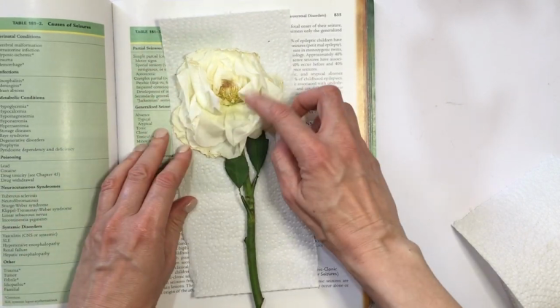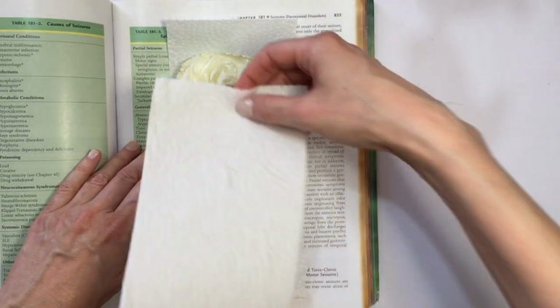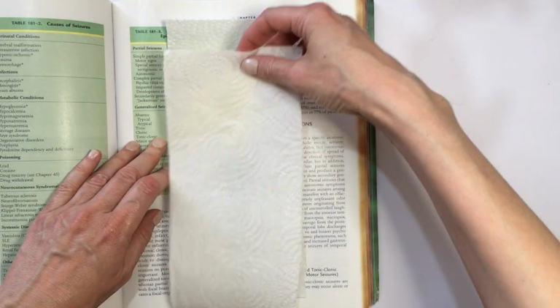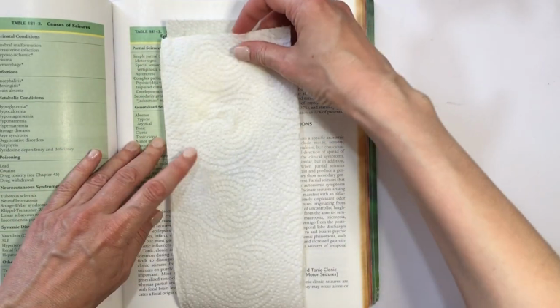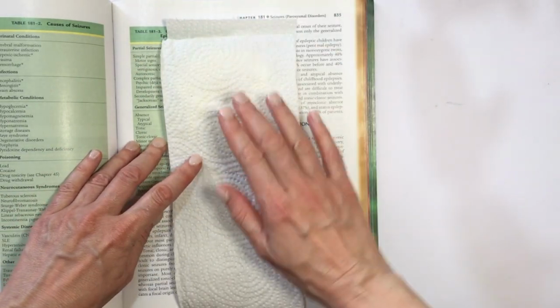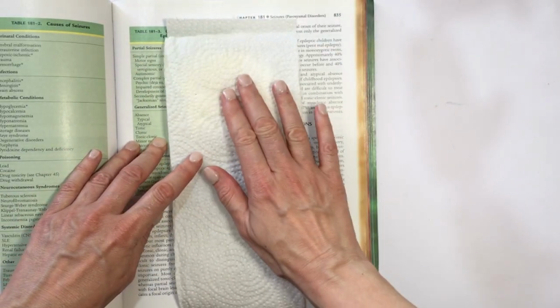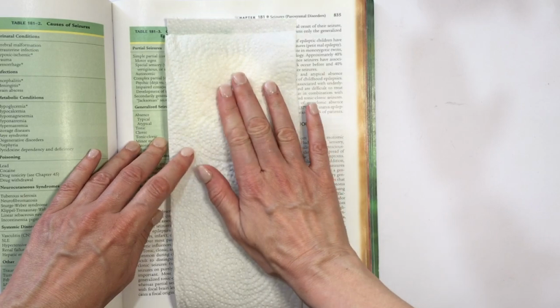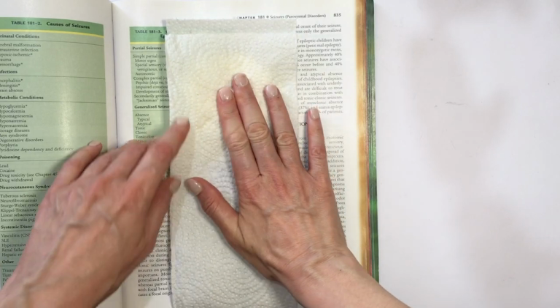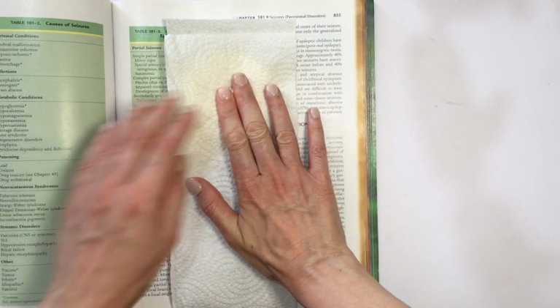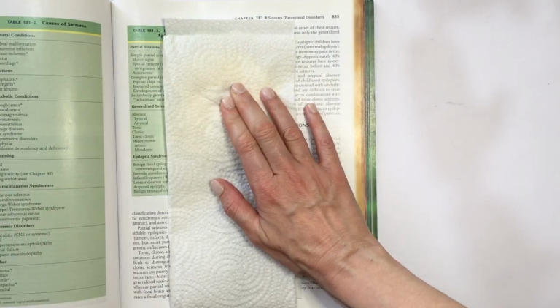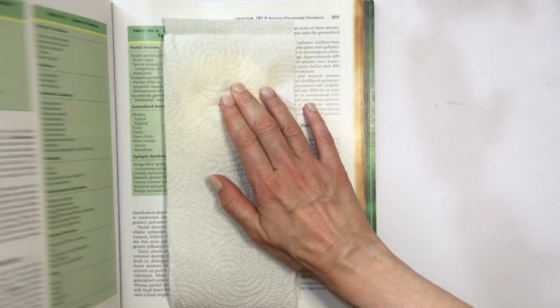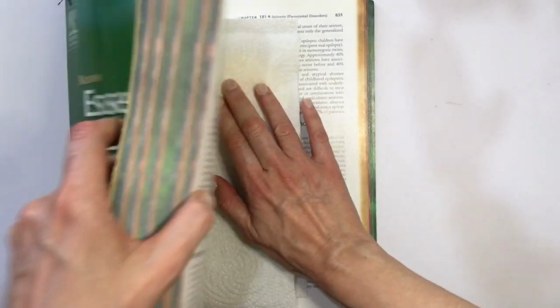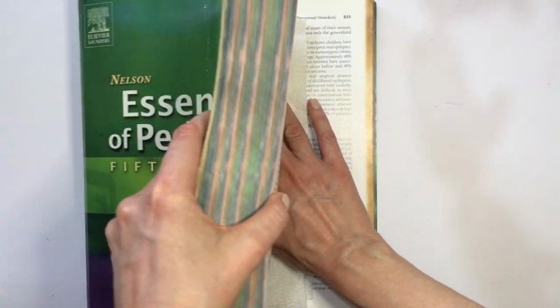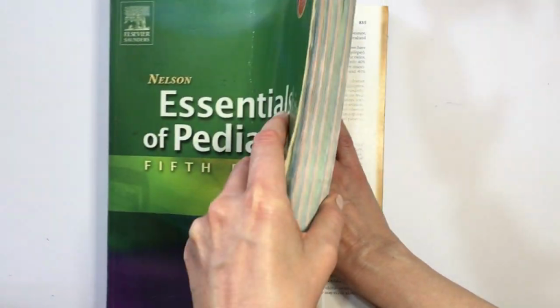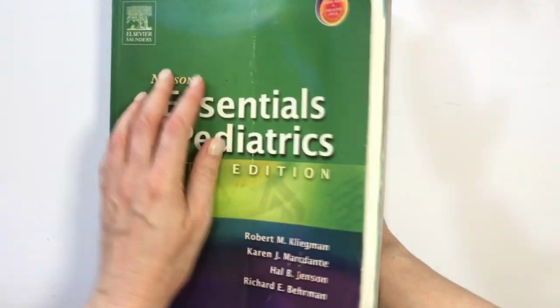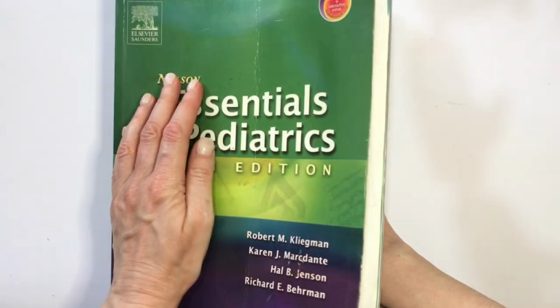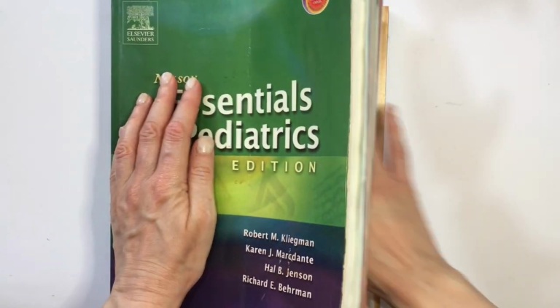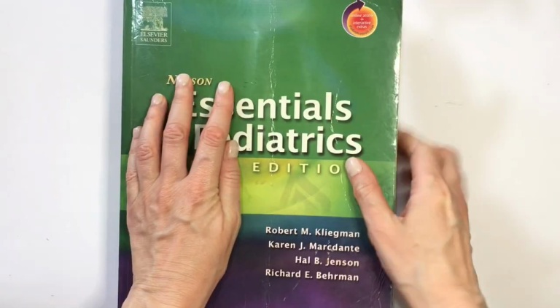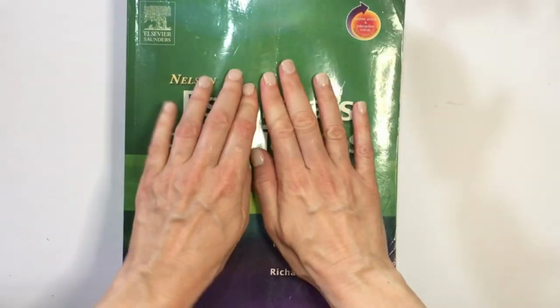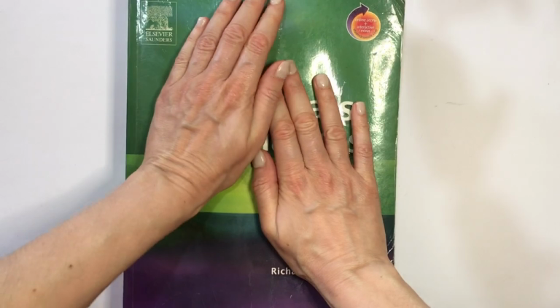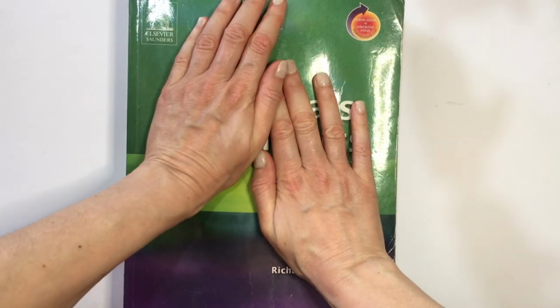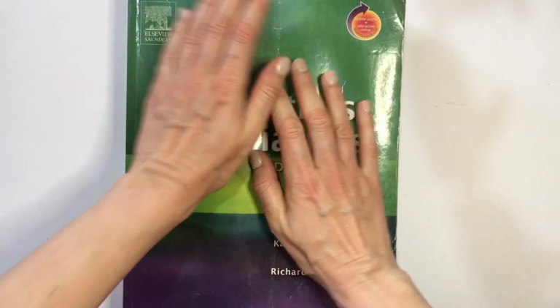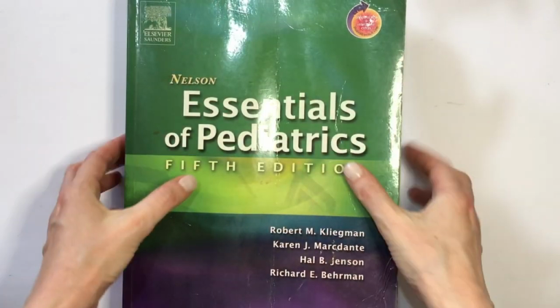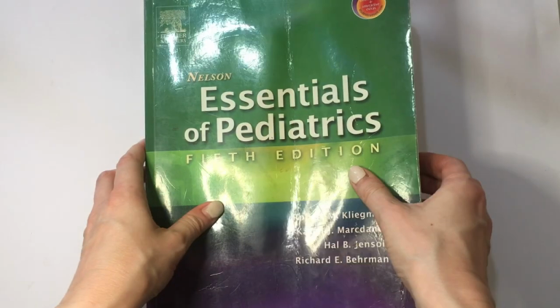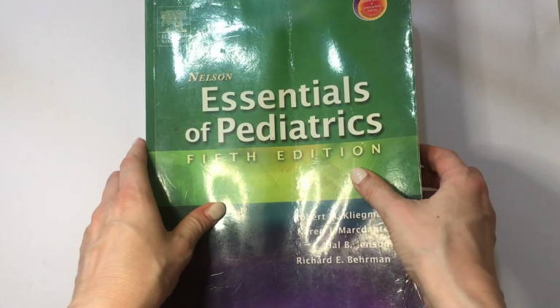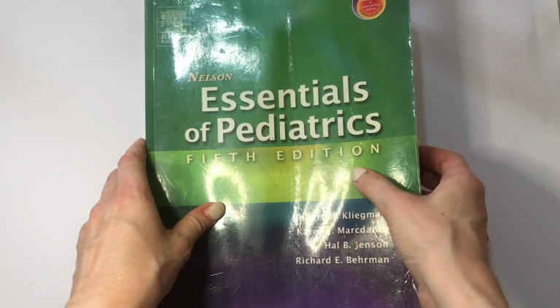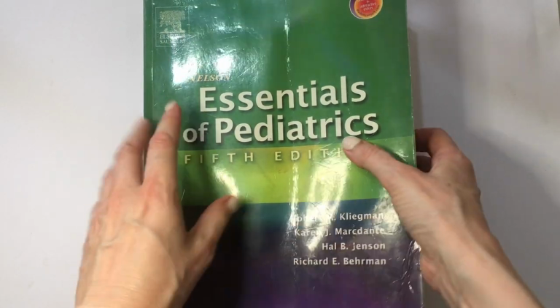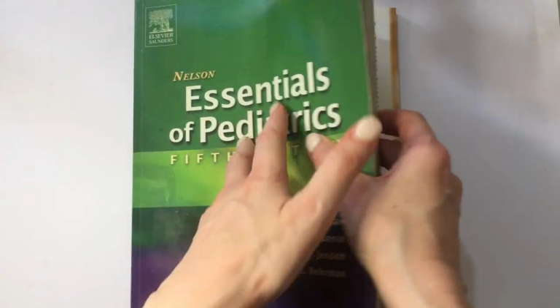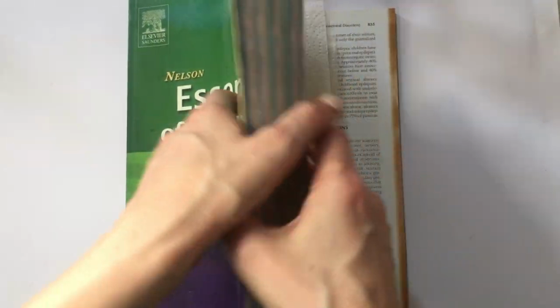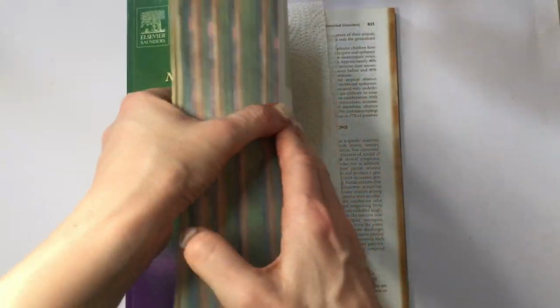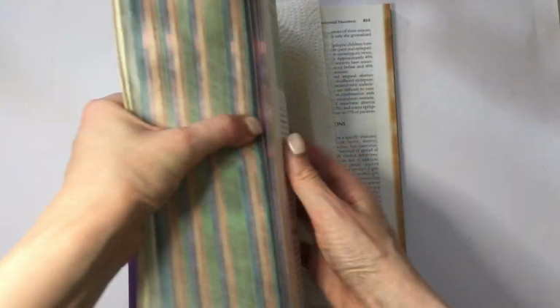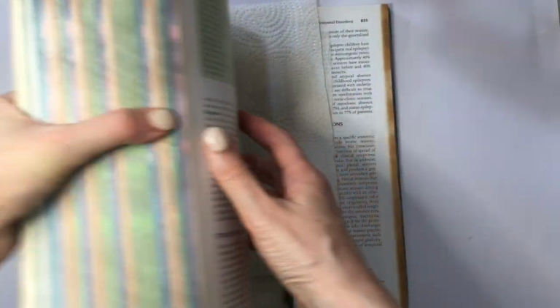Just arrange the rose the way you want it to dry. Then cover it with the other napkin and close the book. This is why I chose to work with the back of the book — so most of the weight presses the flower. I'm going to let this sit for about three weeks.